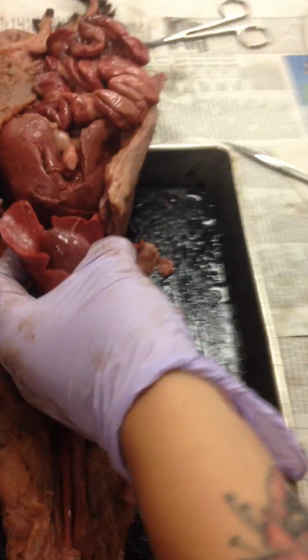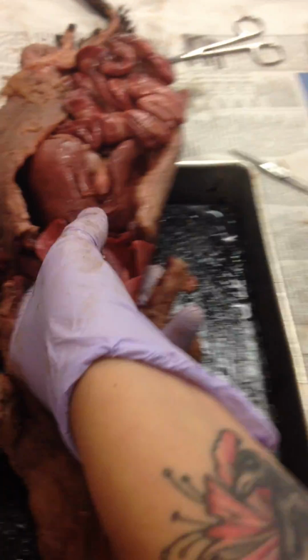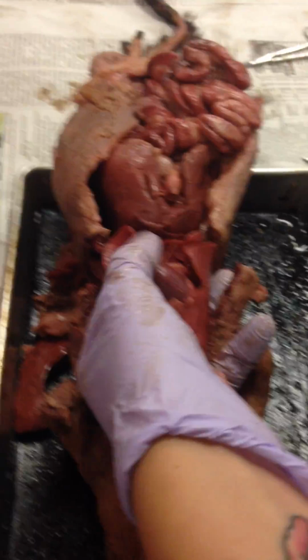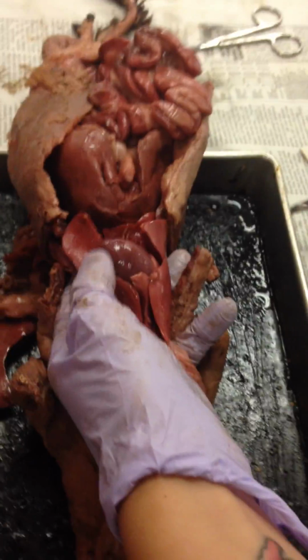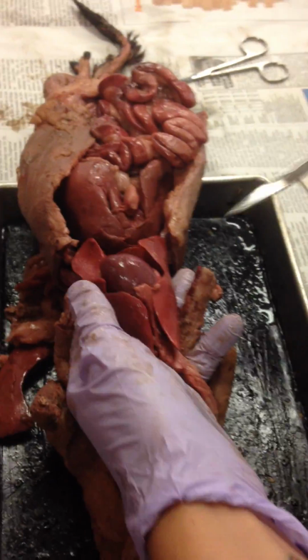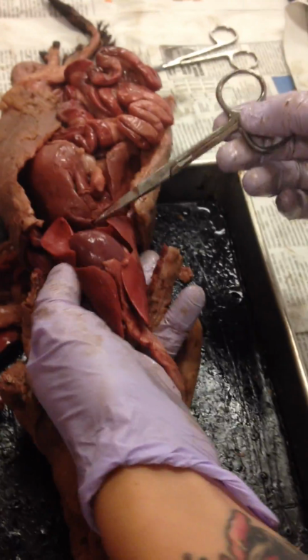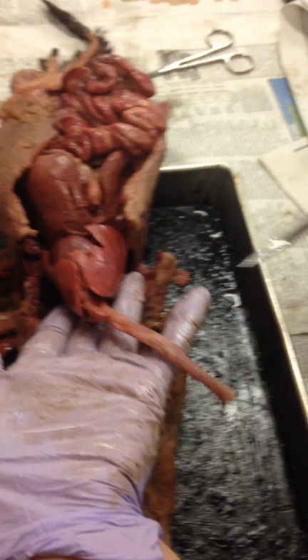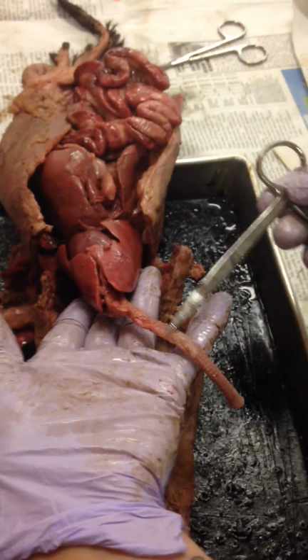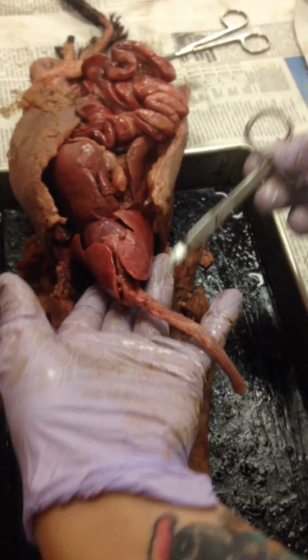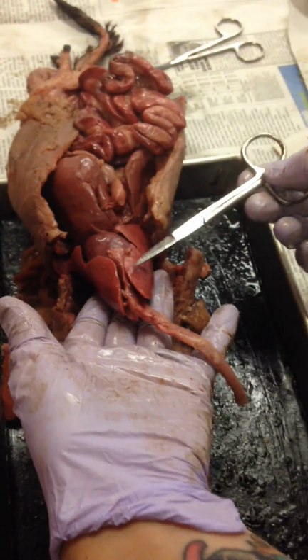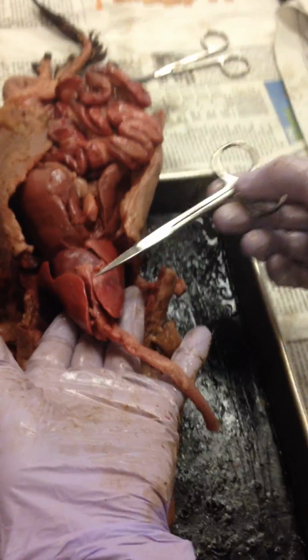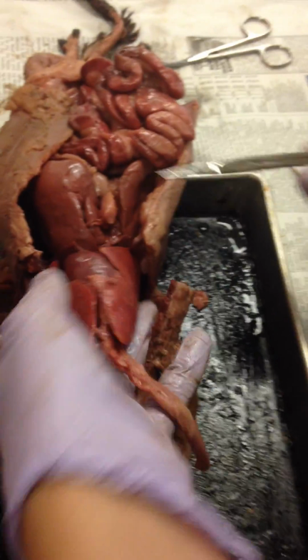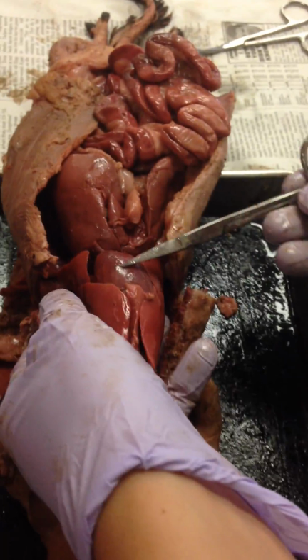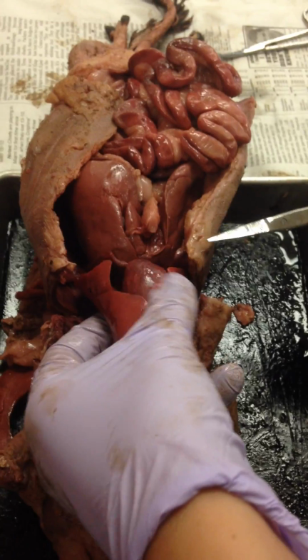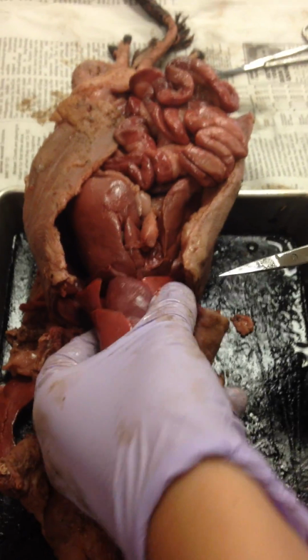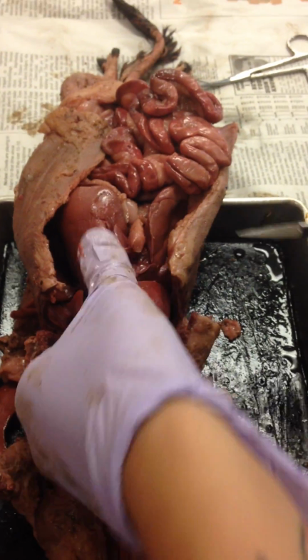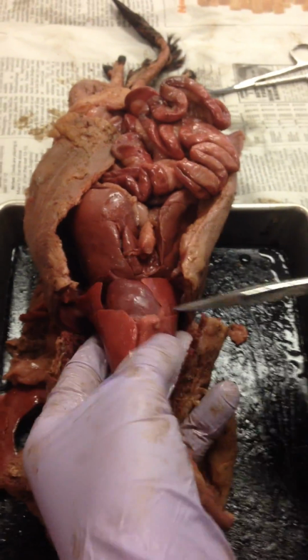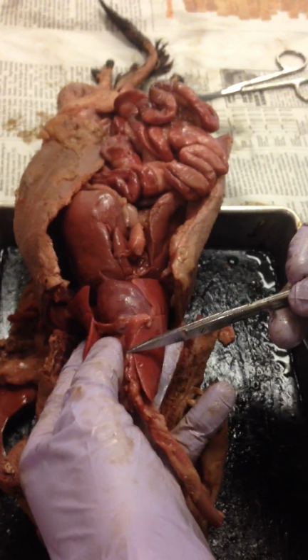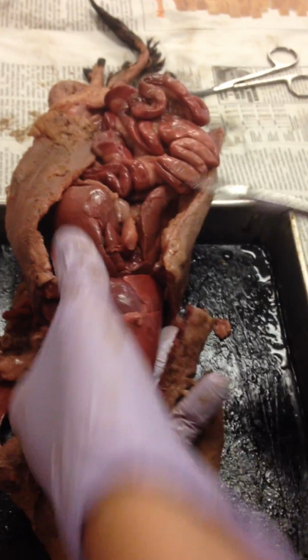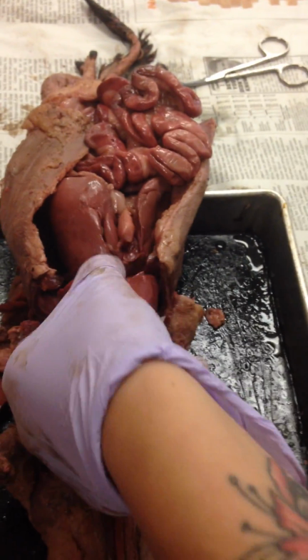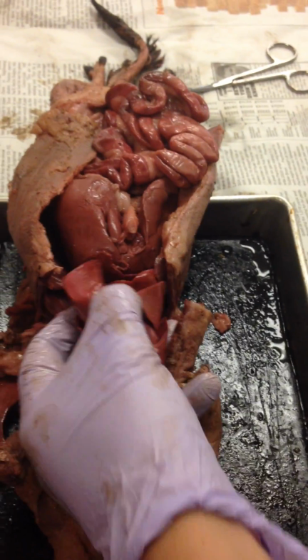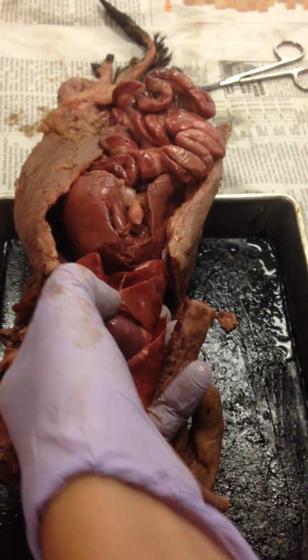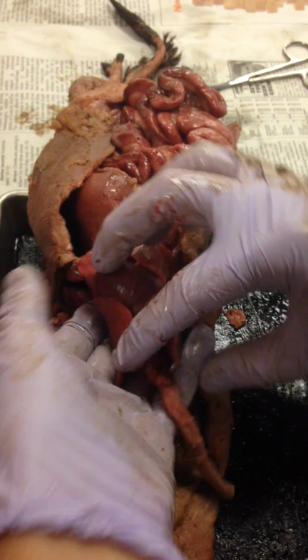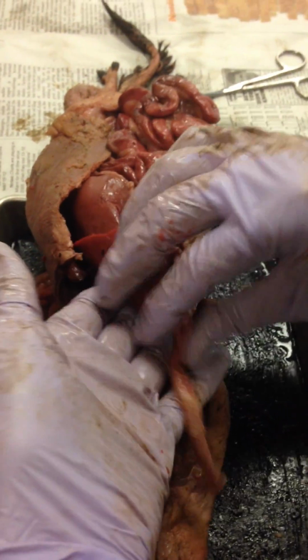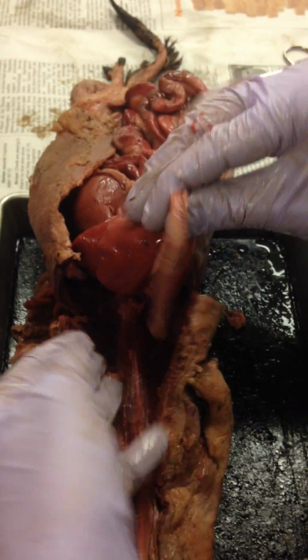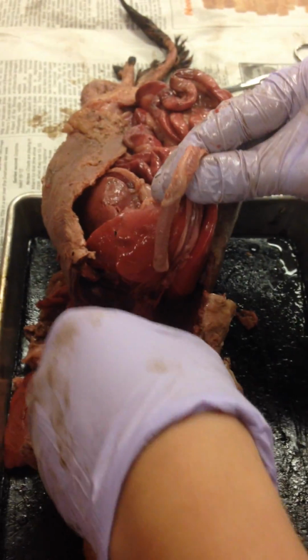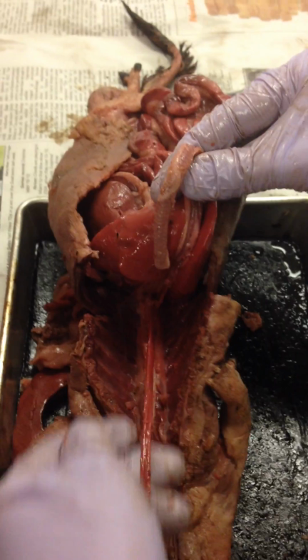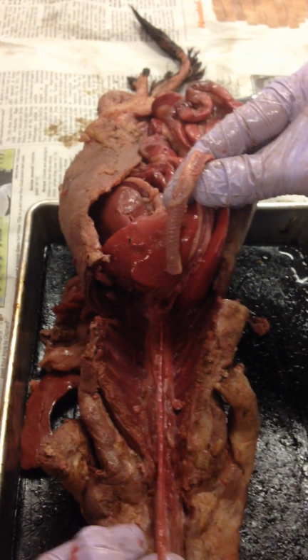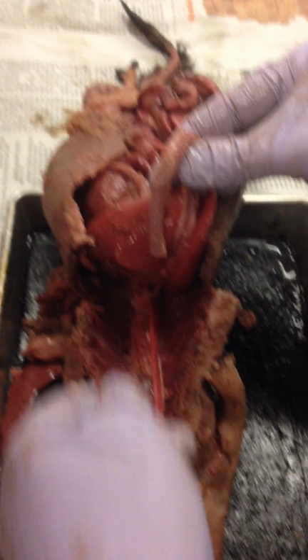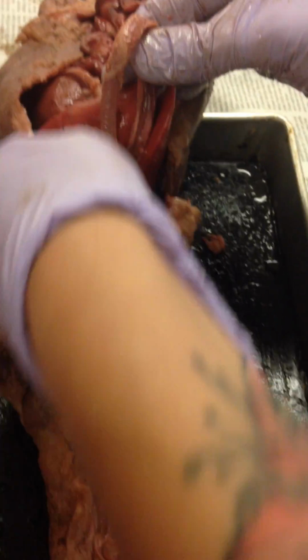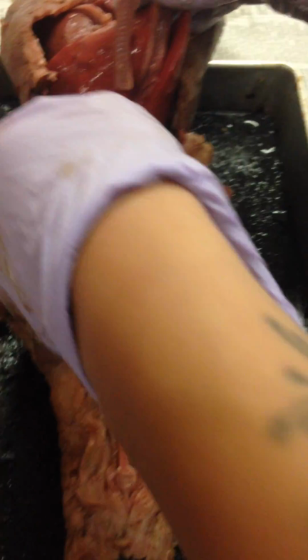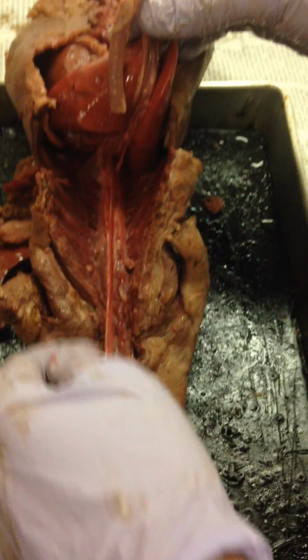So now I've got my trachea, I've got the lobes of my liver, I have my heart, I removed my pericardial sac, I've got my little thymus gland underneath. And now I can say okay, where's my esophagus? Look how long that thing is.